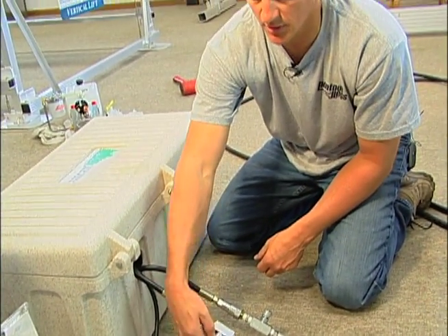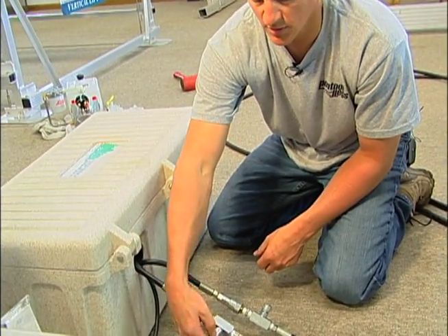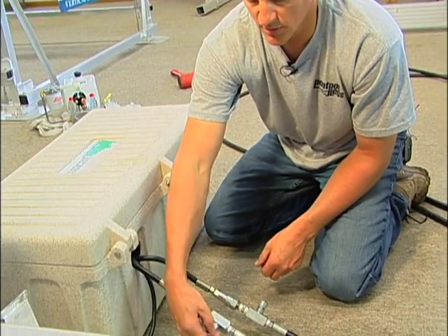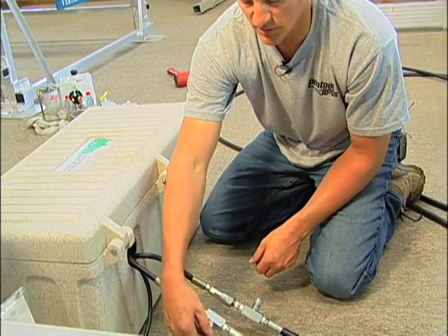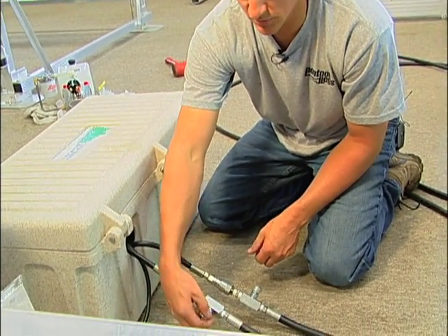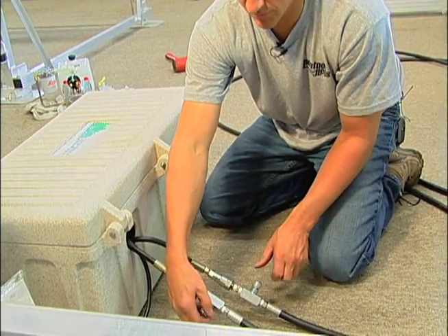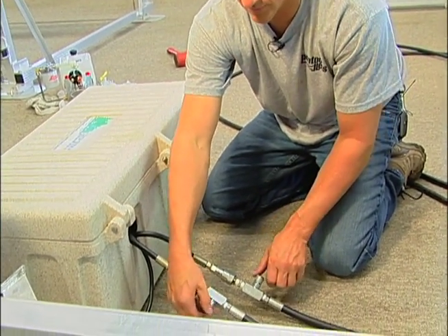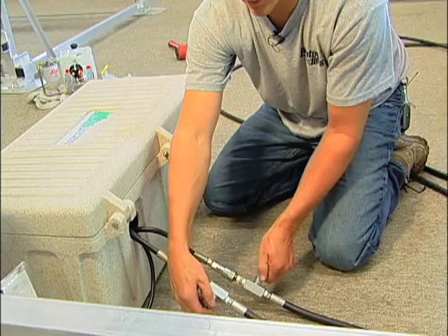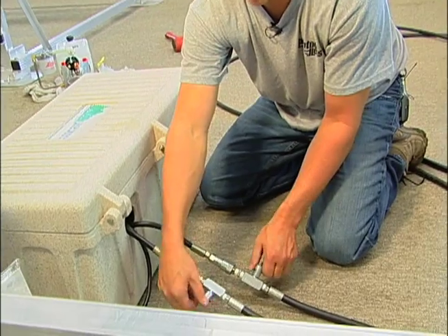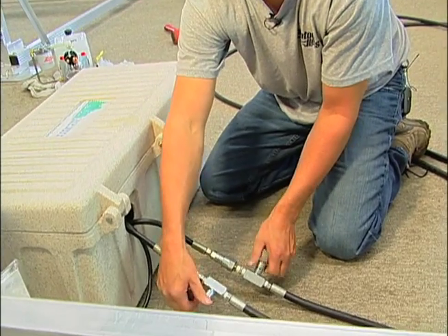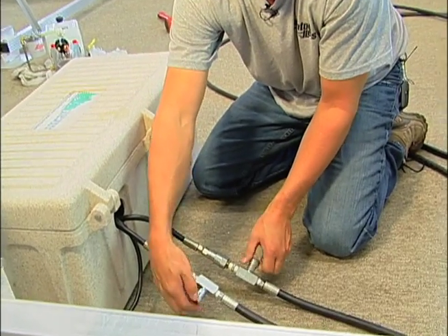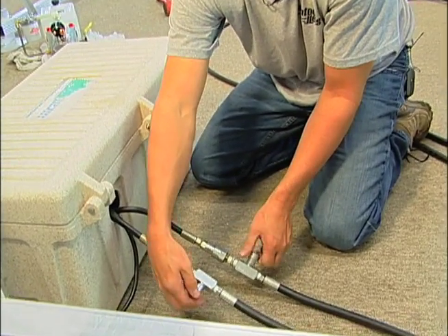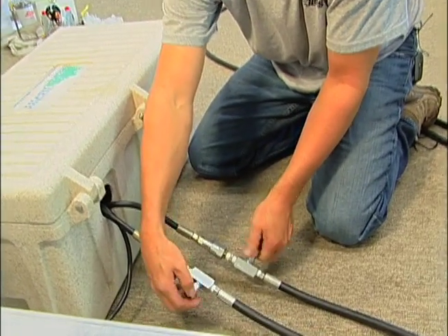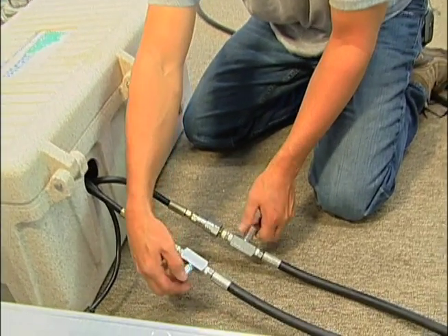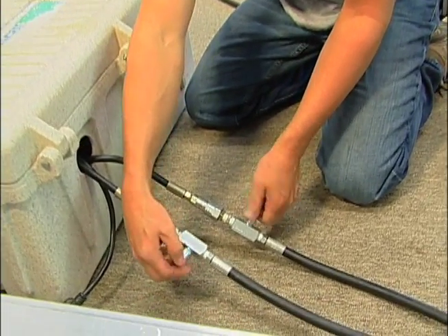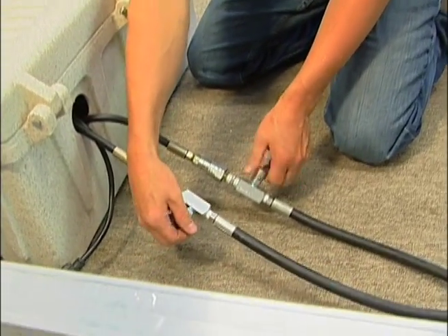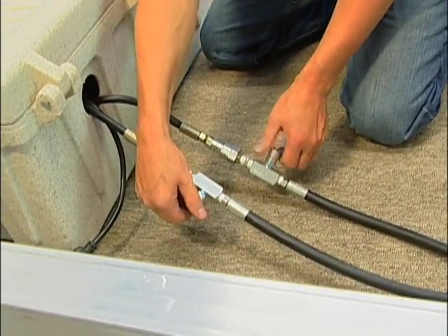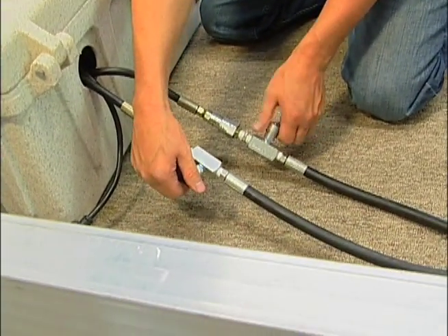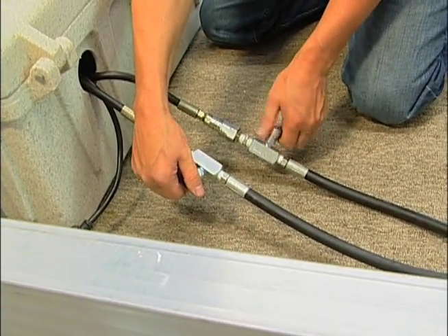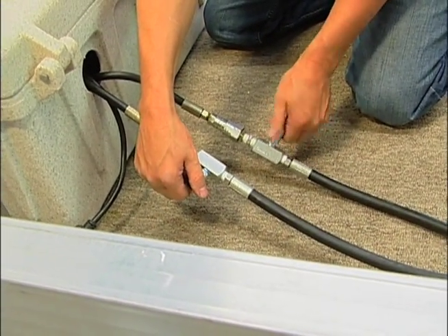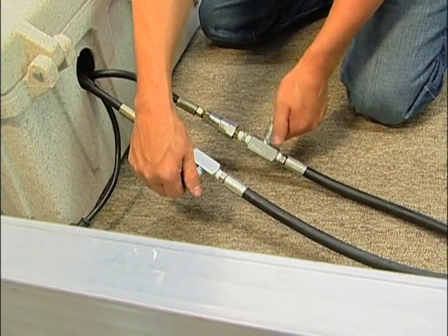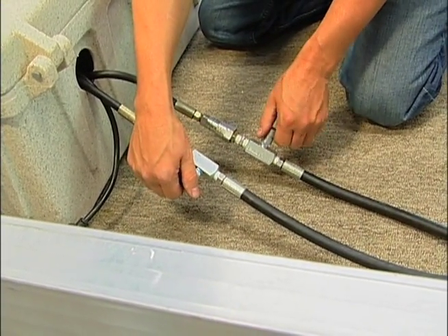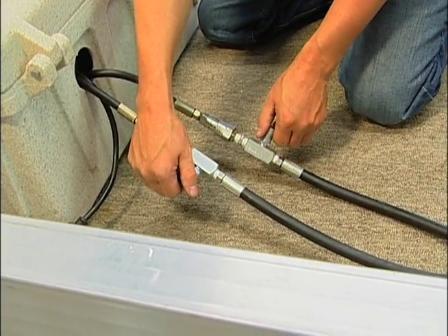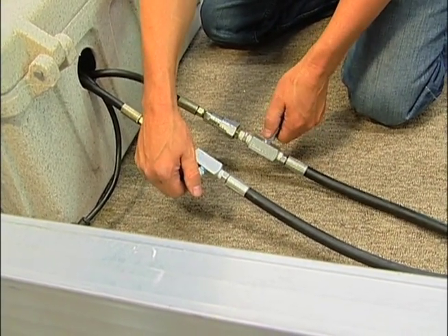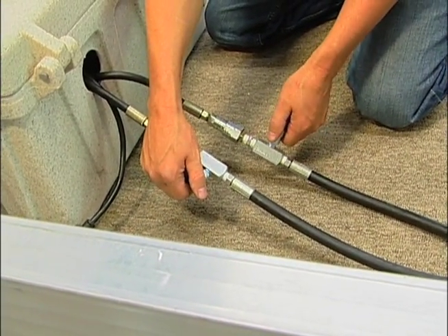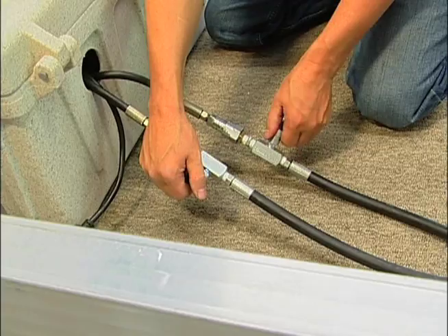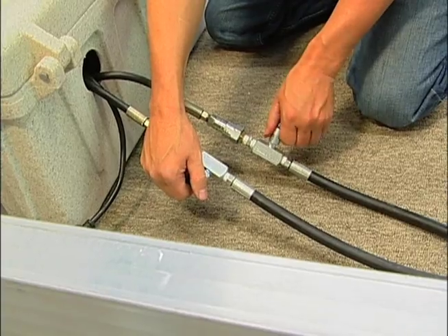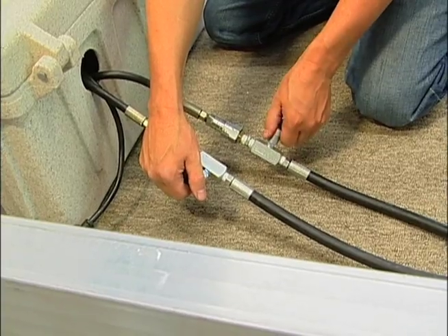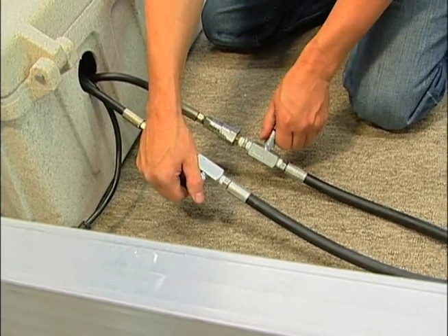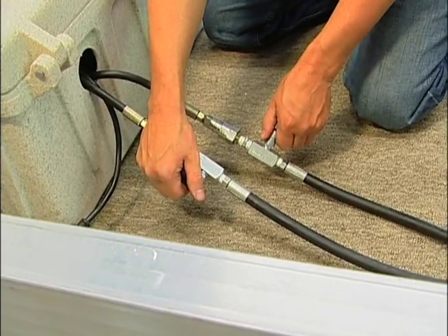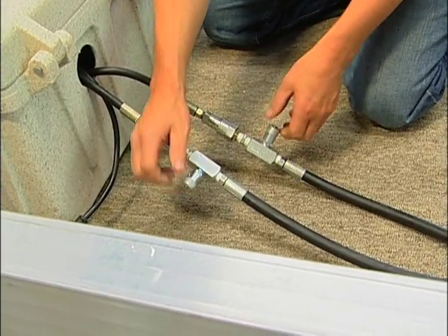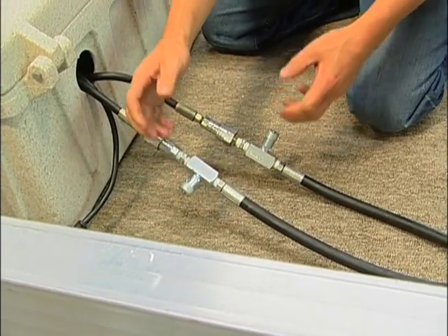Once it's together, you can turn these valves all the way open. Similarly, if you're unhooking the pump, you would close them all the way before you unscrewed it.